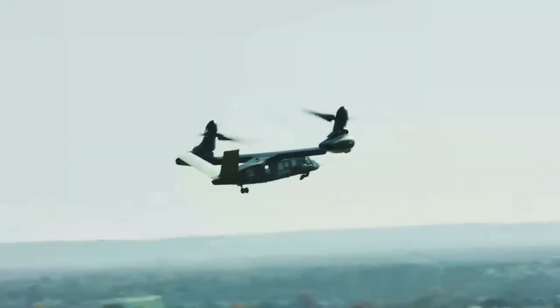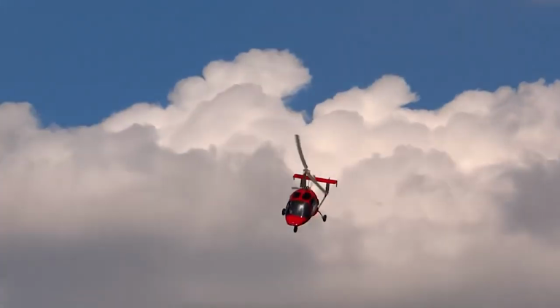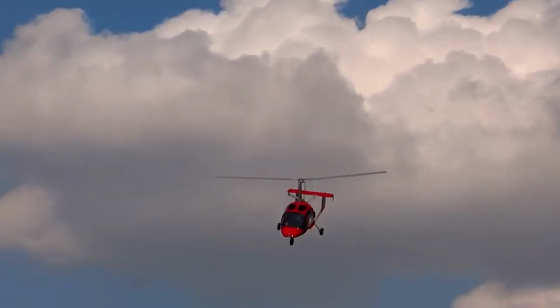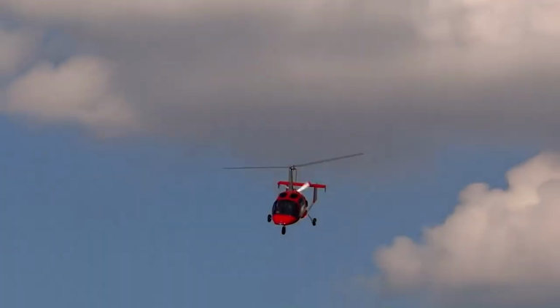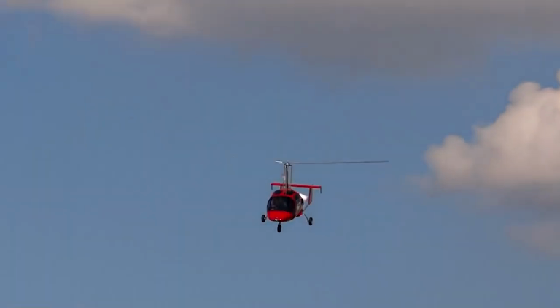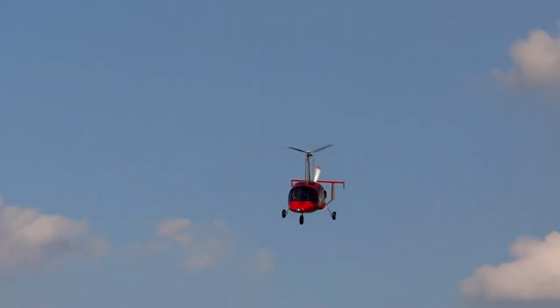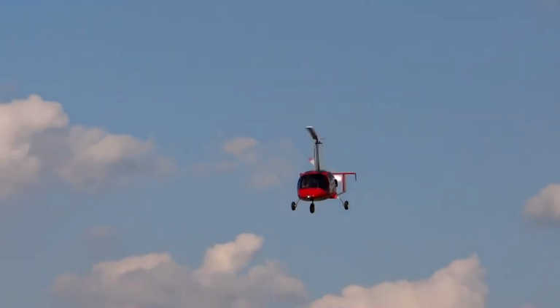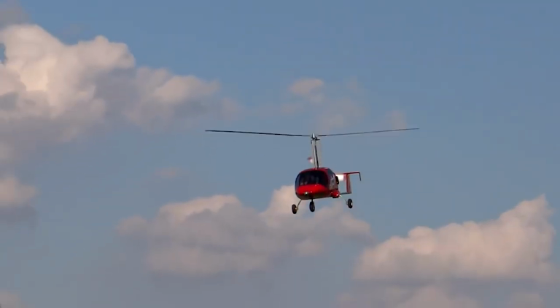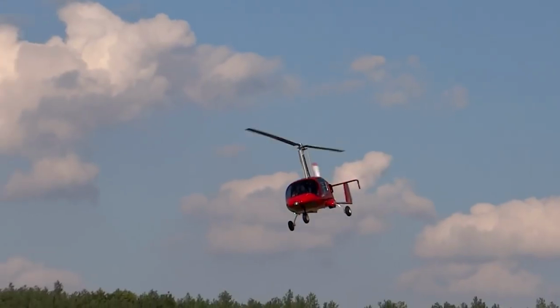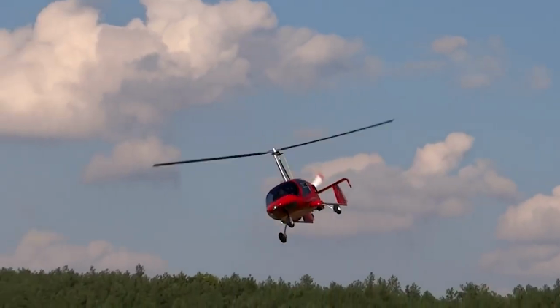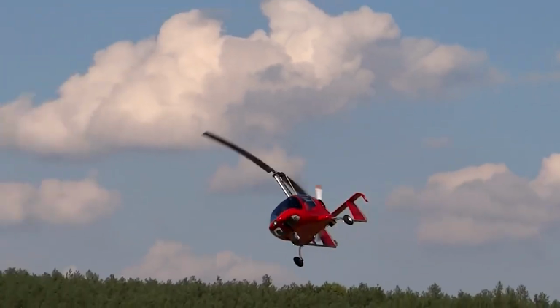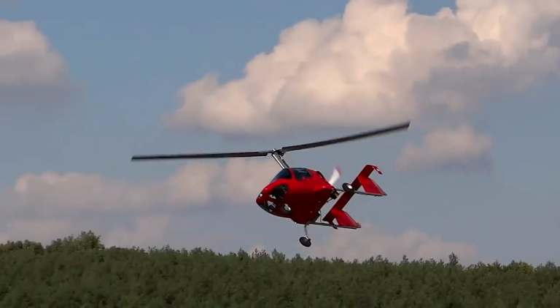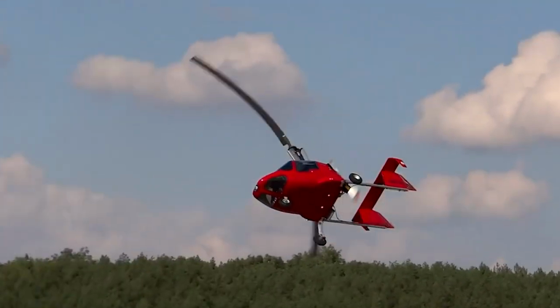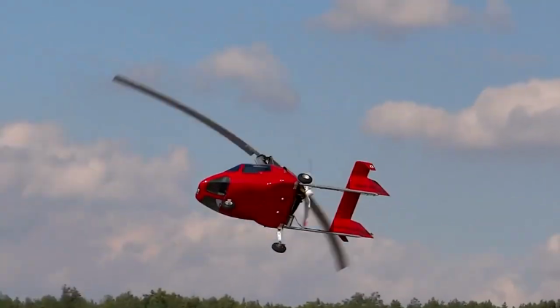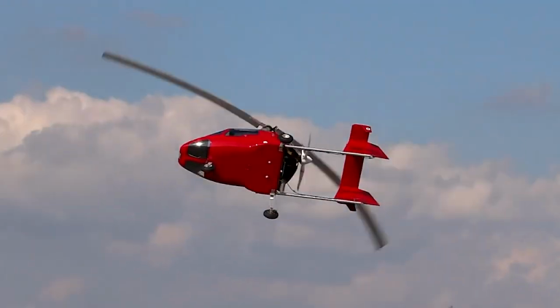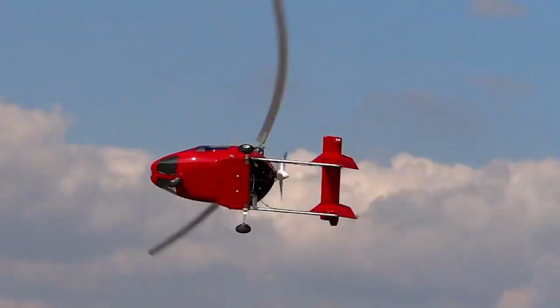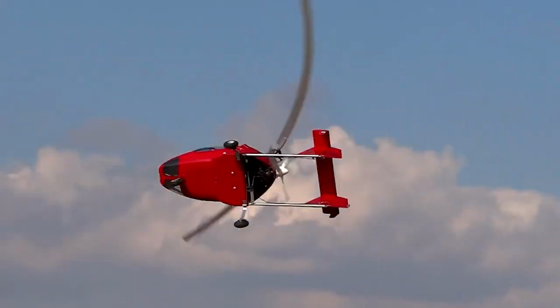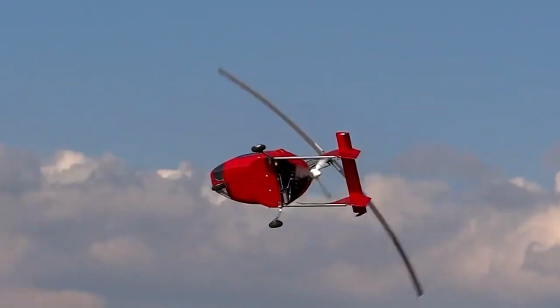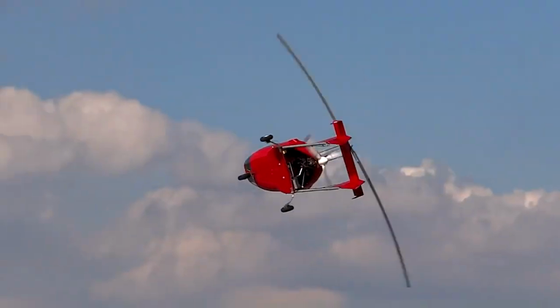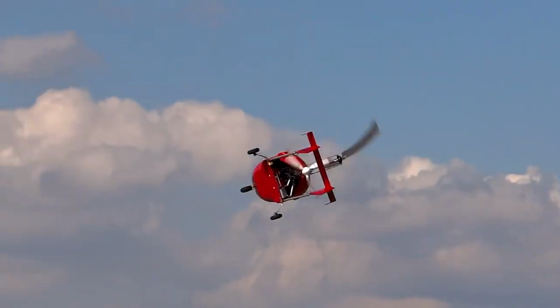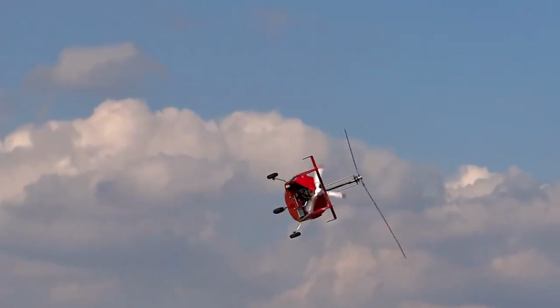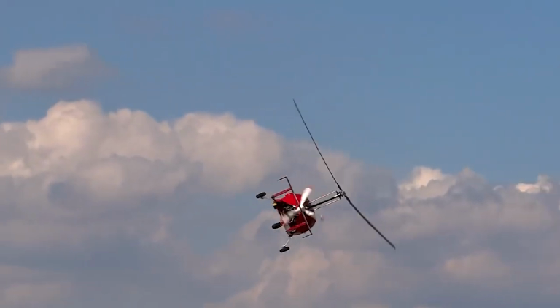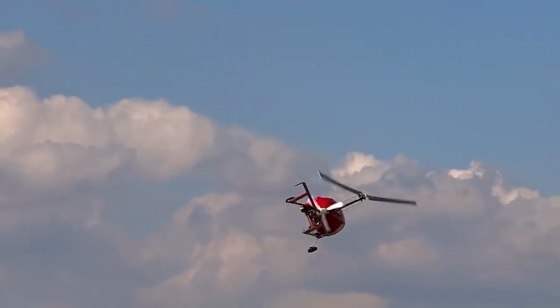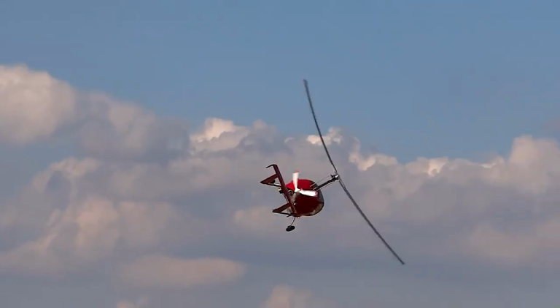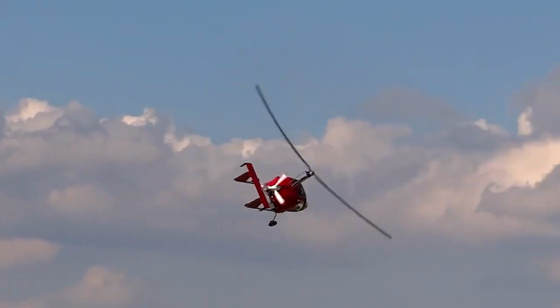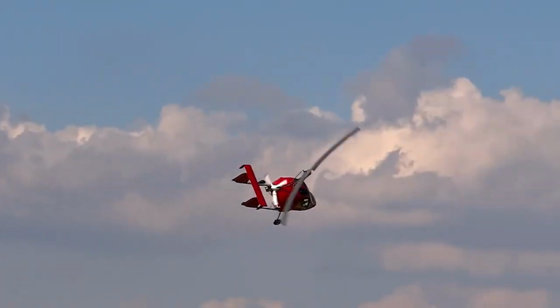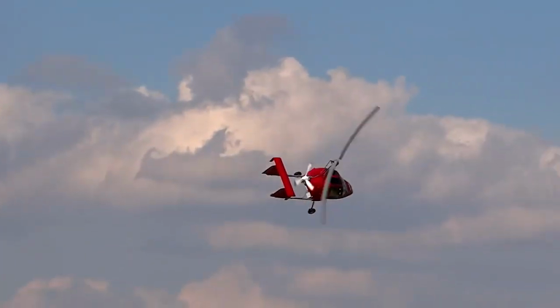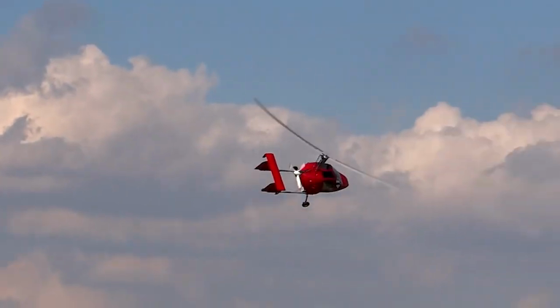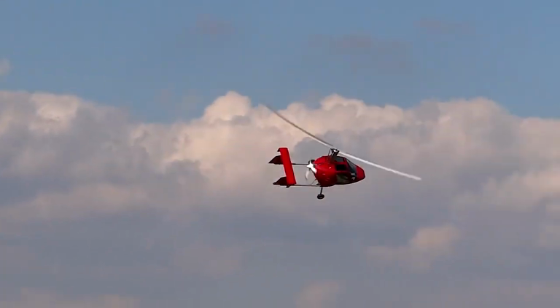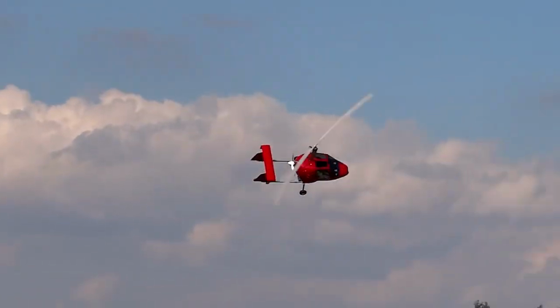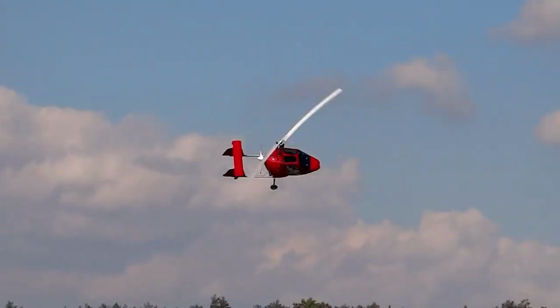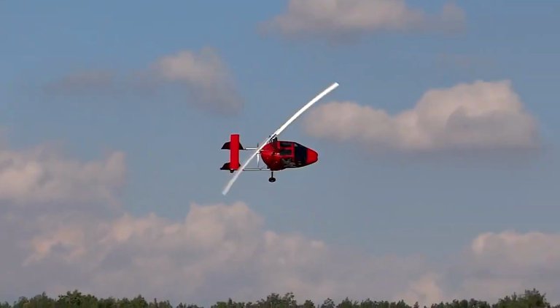In a separate subgroup, we have the gyro-din, also known as a folding helicopter, since it has a helicopter propeller but a separate front thrust system.